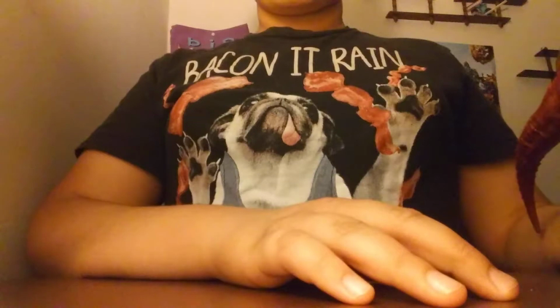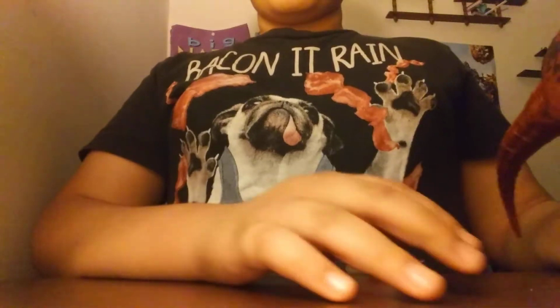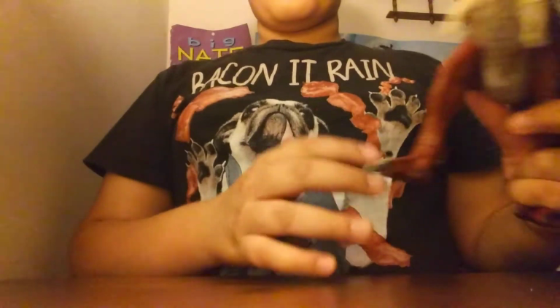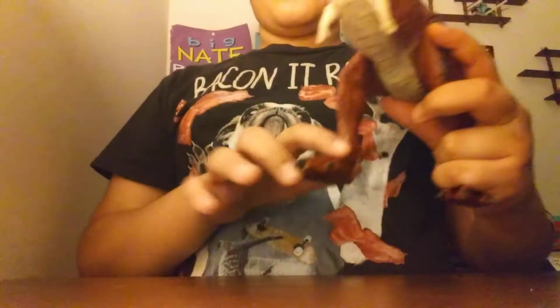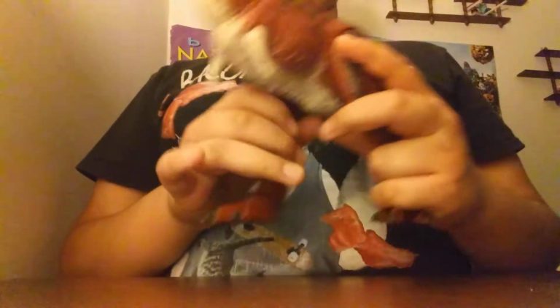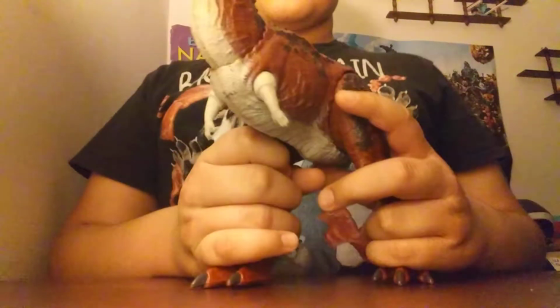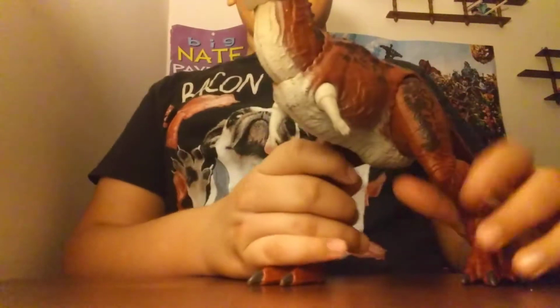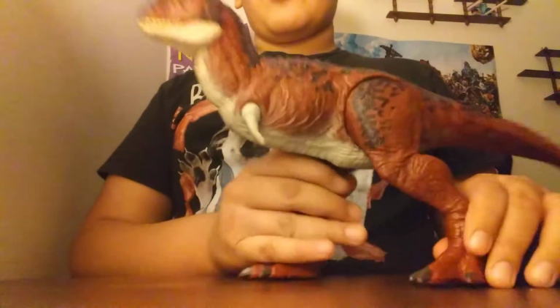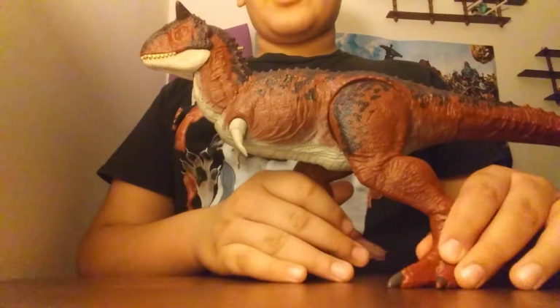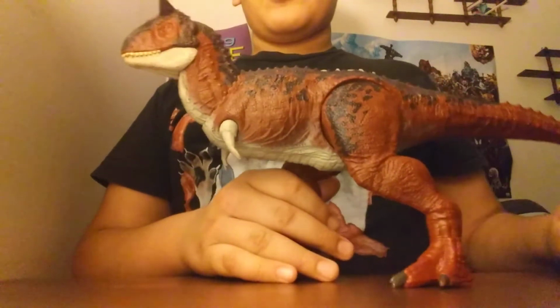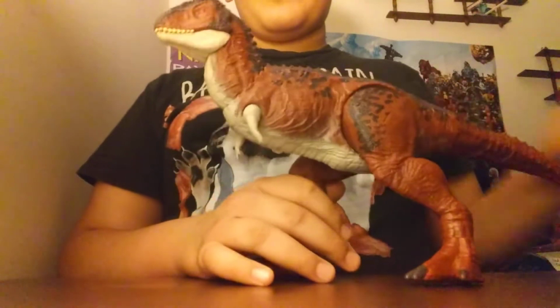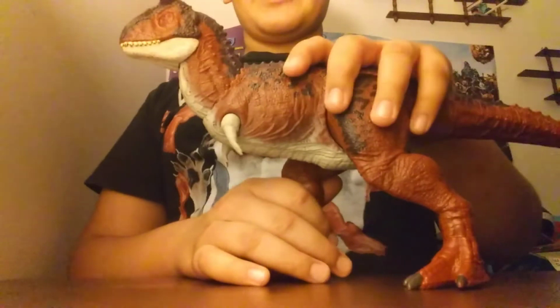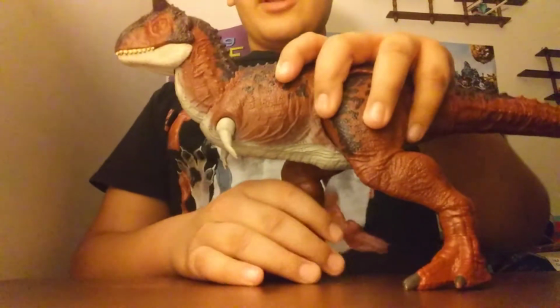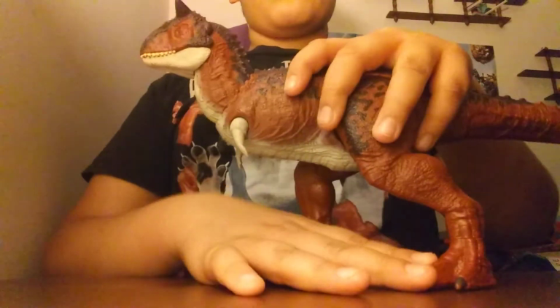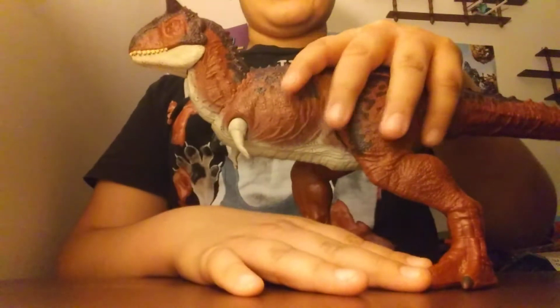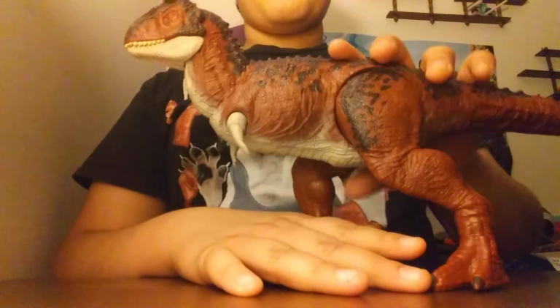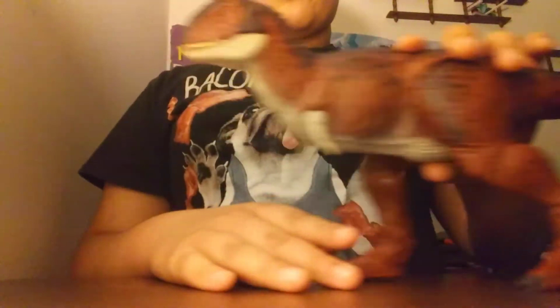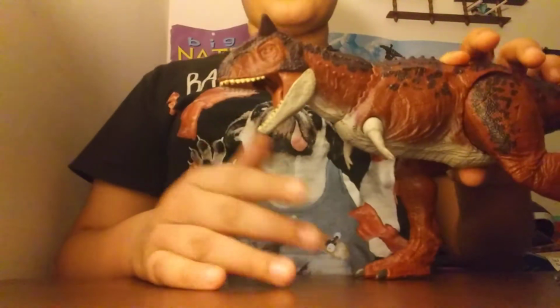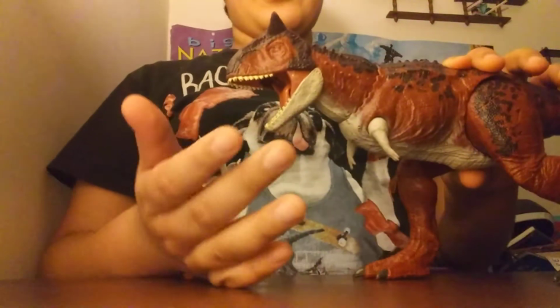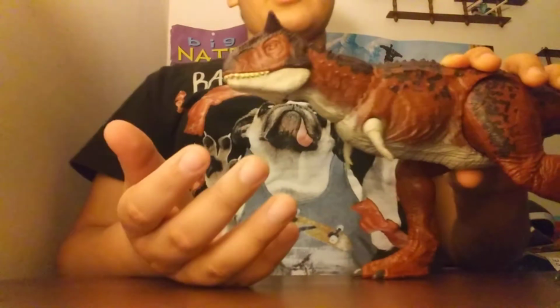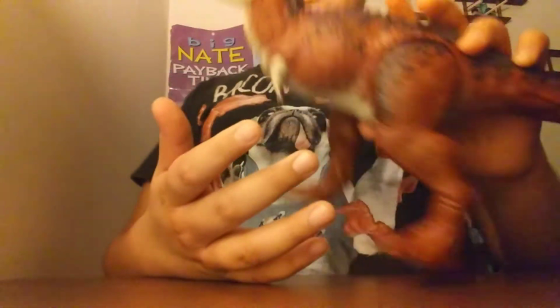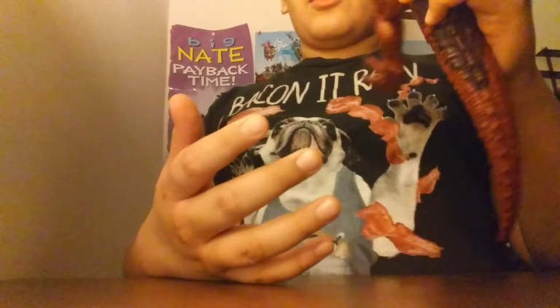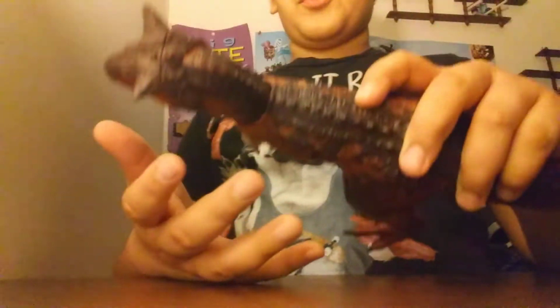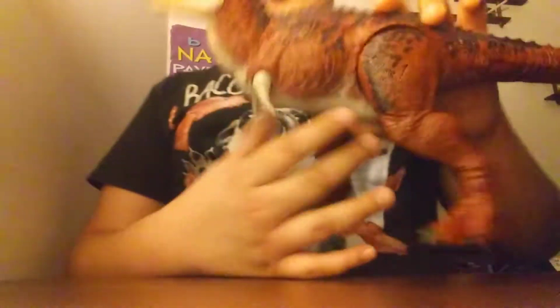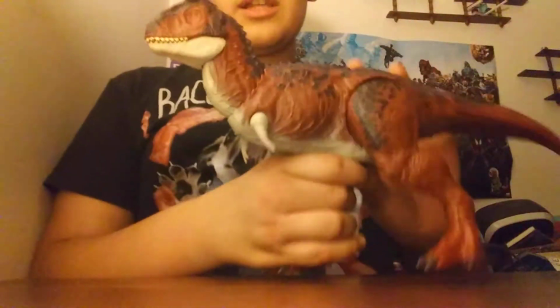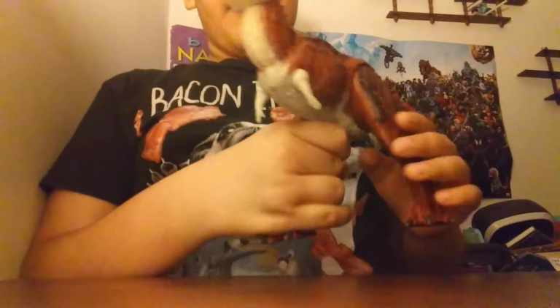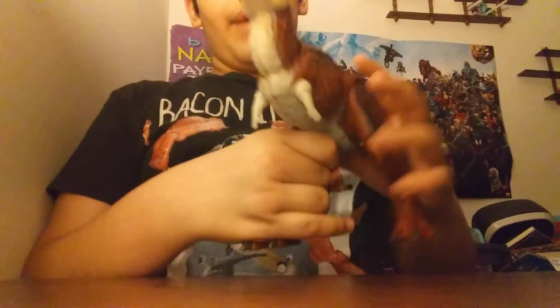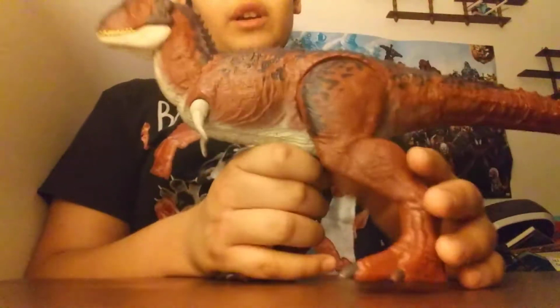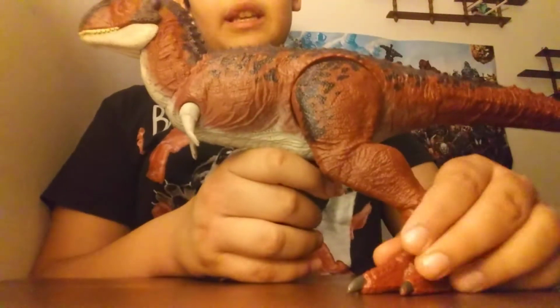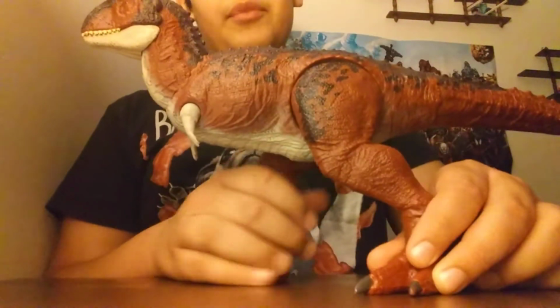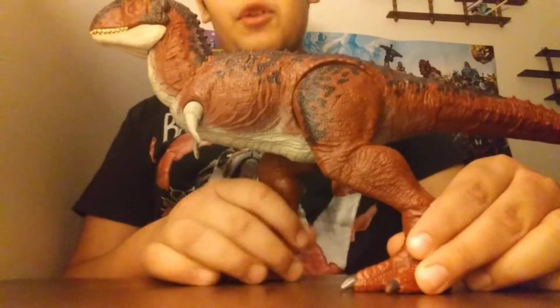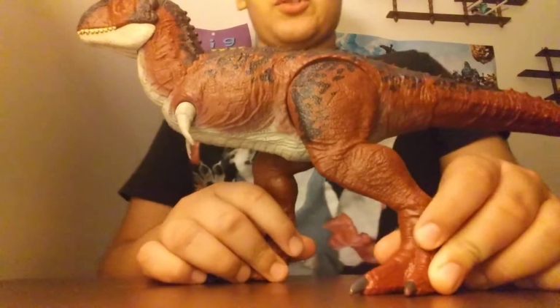Hi everyone, so today we're back again on Dino Bros. Today we're going to be reviewing the Mattel Jurassic World Fallen Kingdom Carnotaurus. This came out back in 2018 — I believe it was part of the first wave.